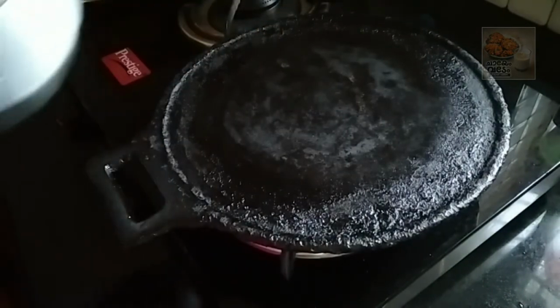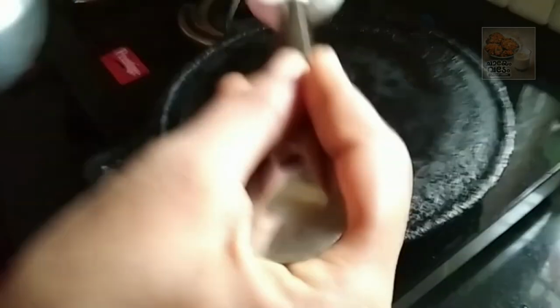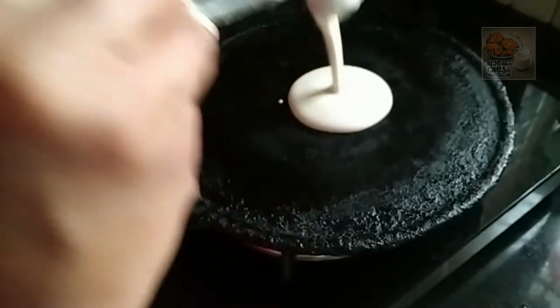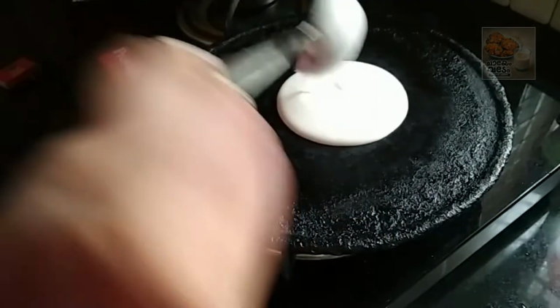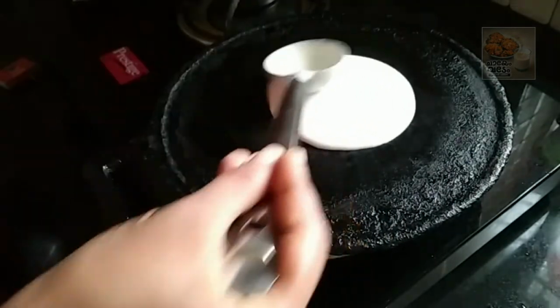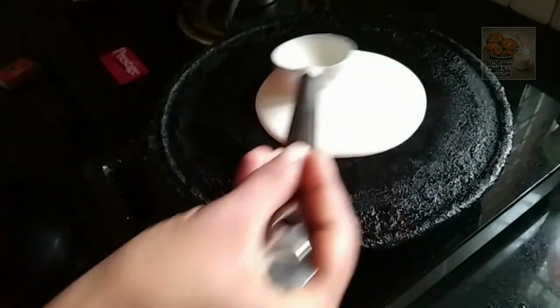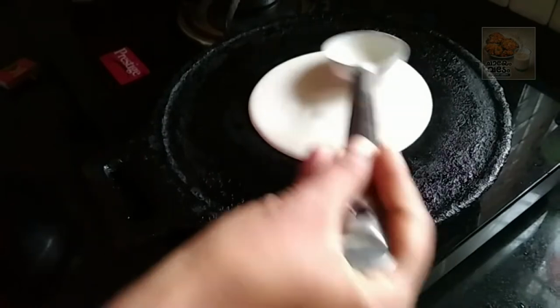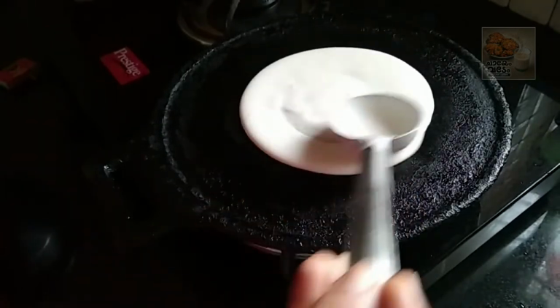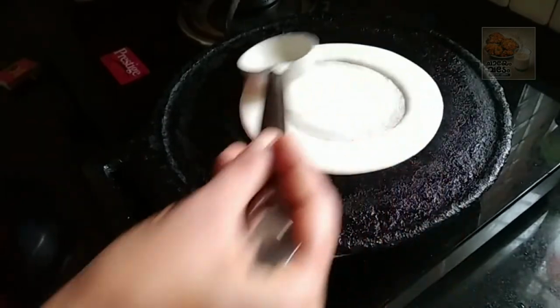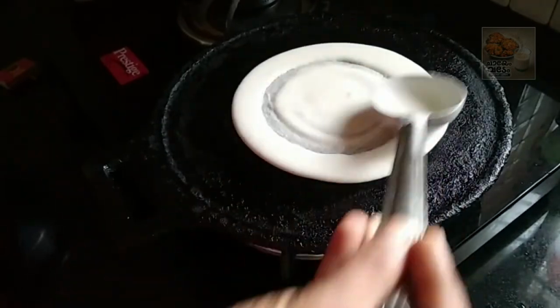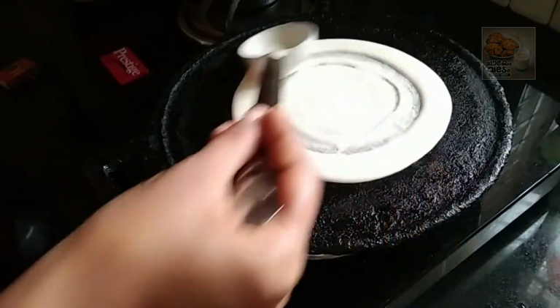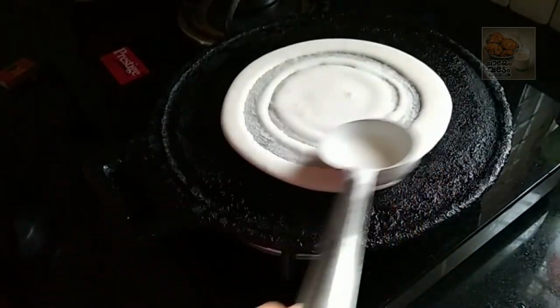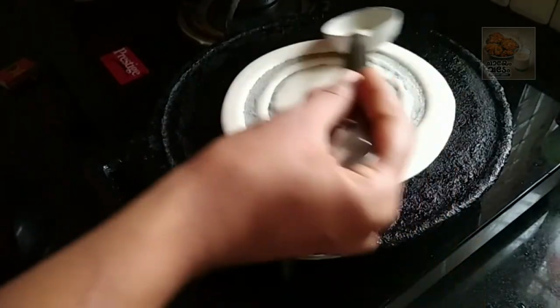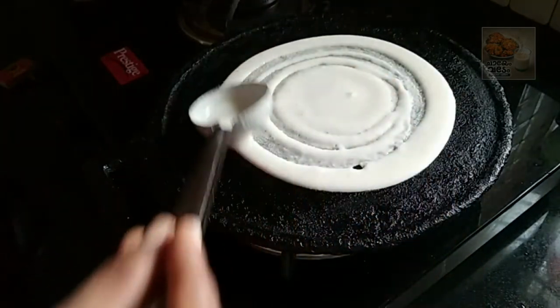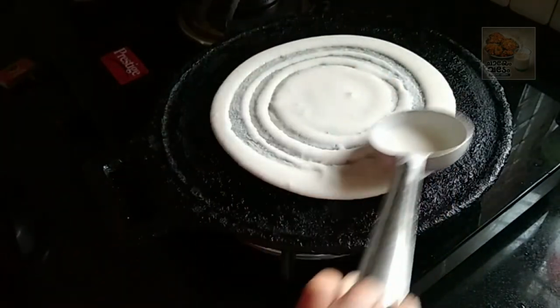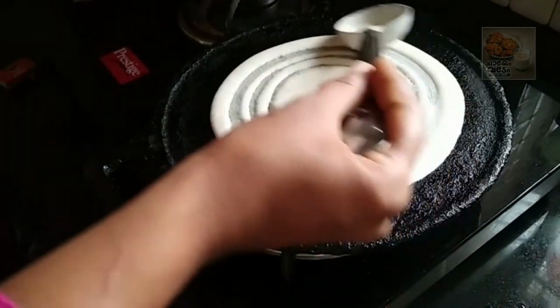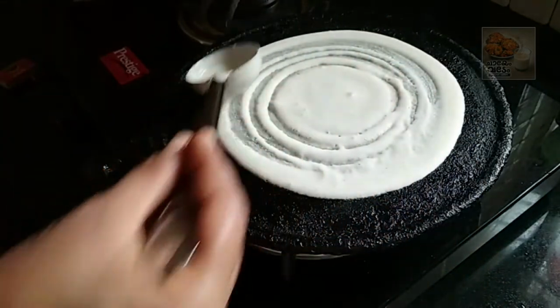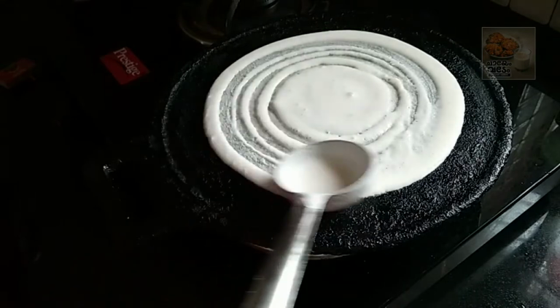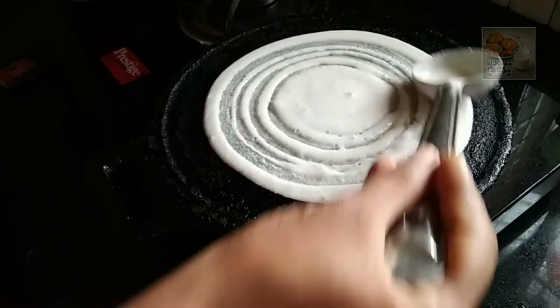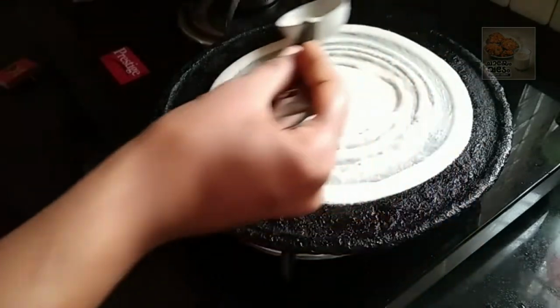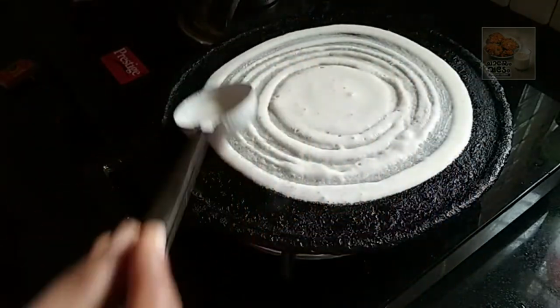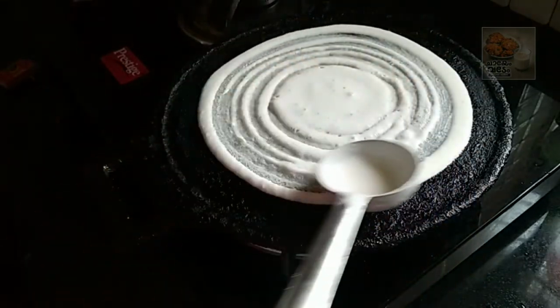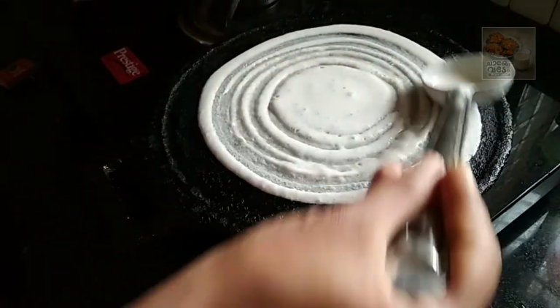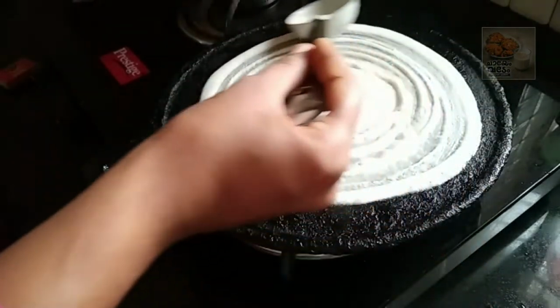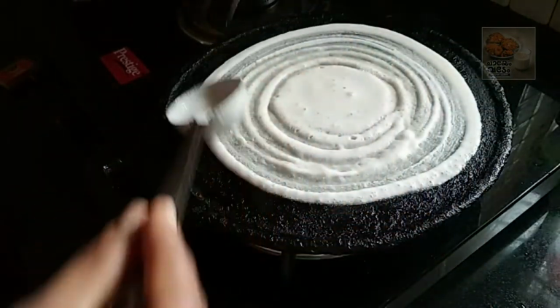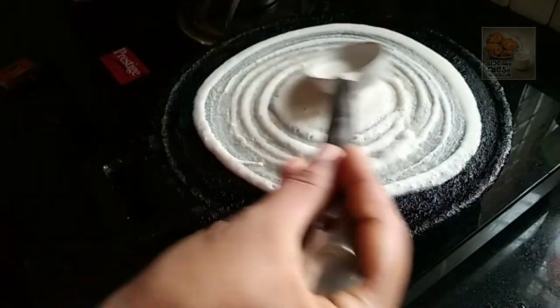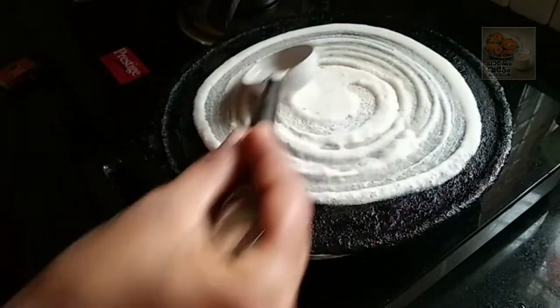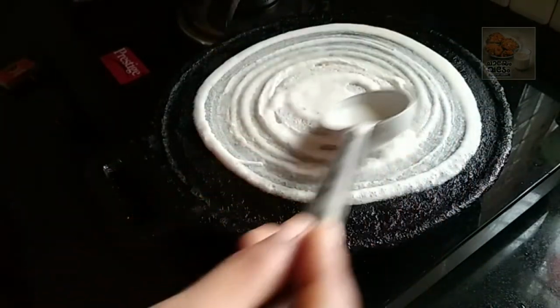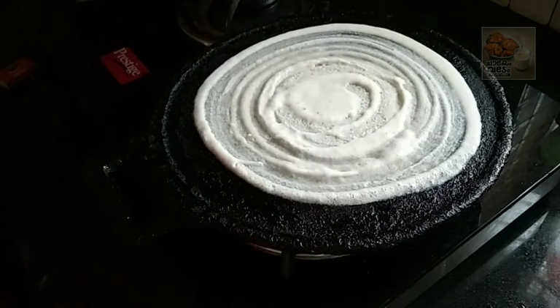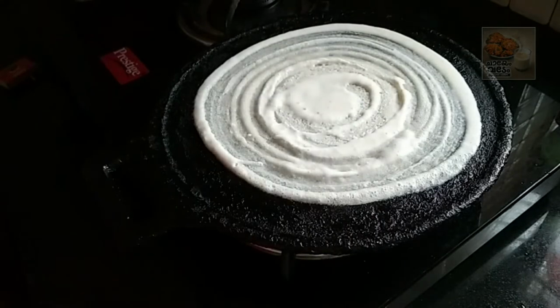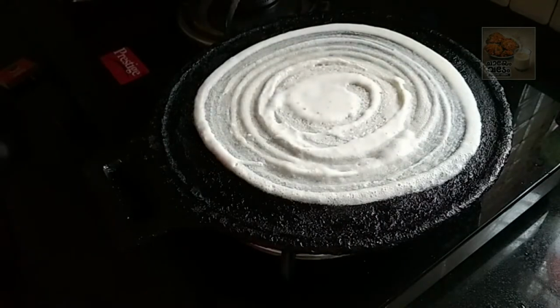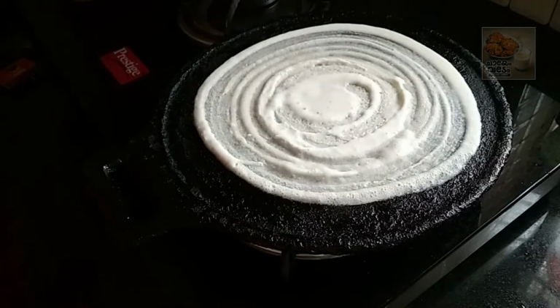We have to cut in the dish. This is the crispy dish we have to cut. This is the roll, but it is thin.